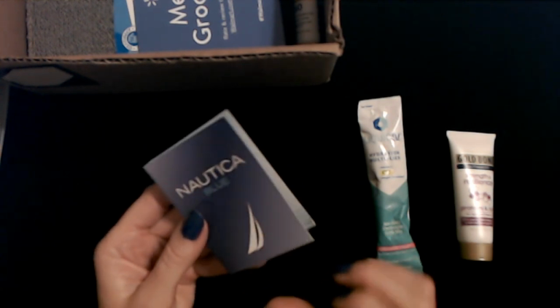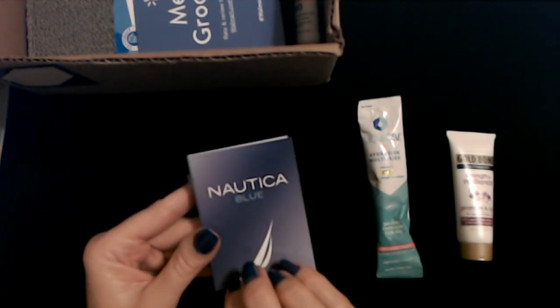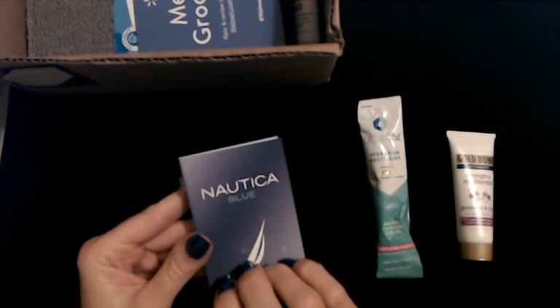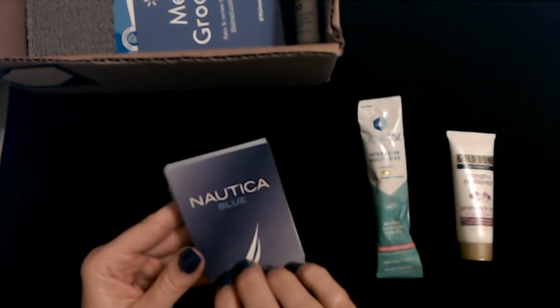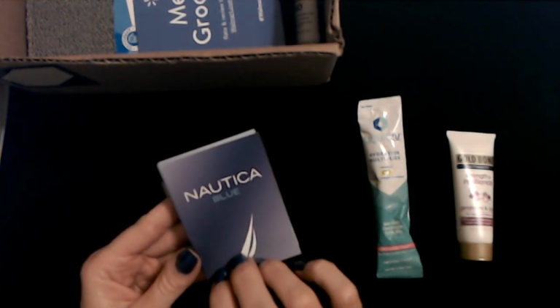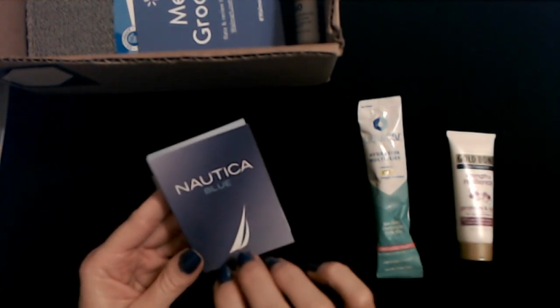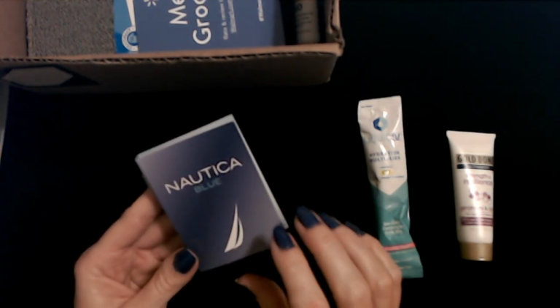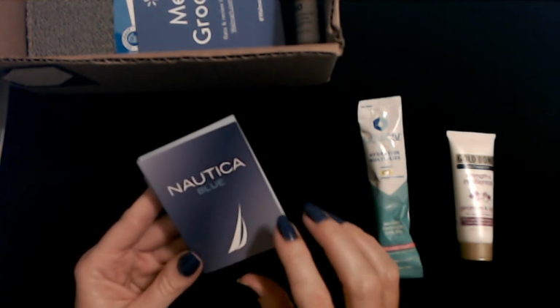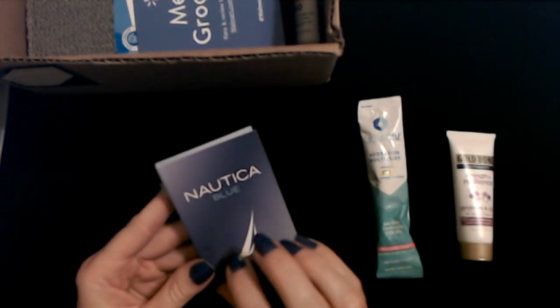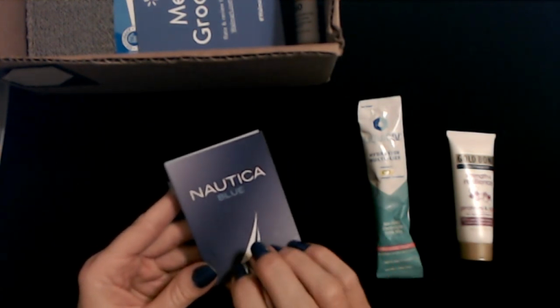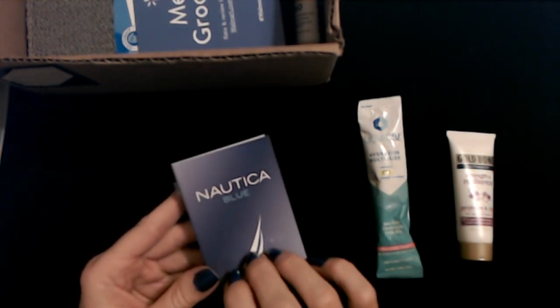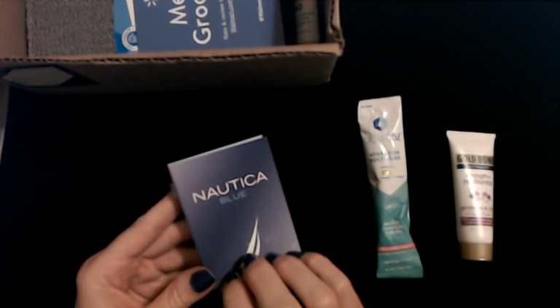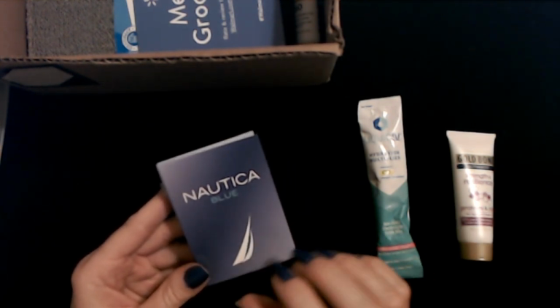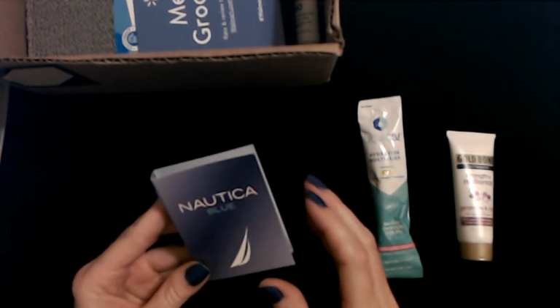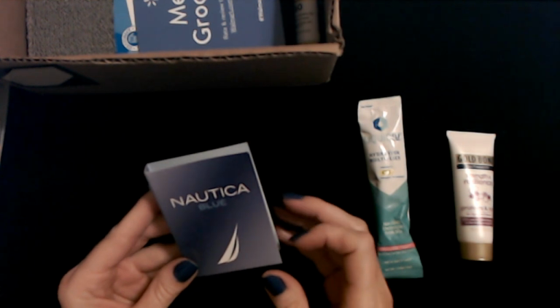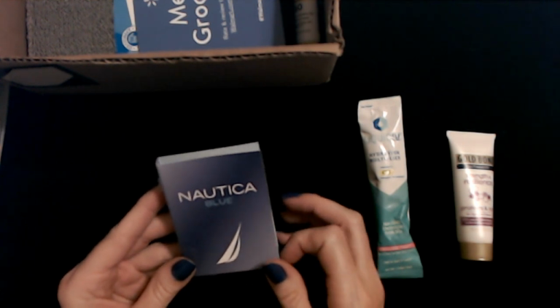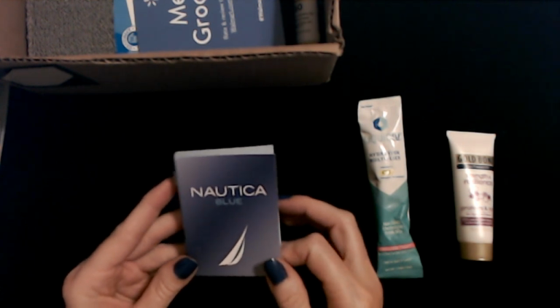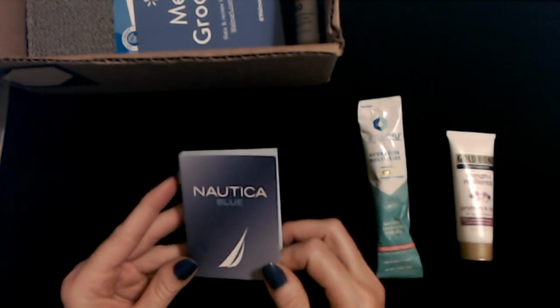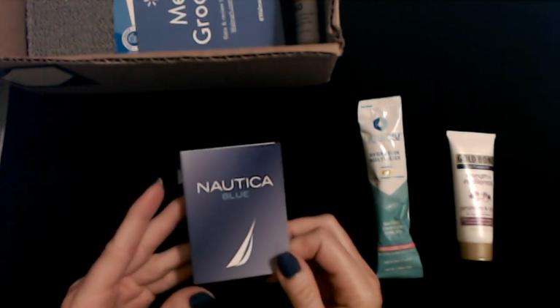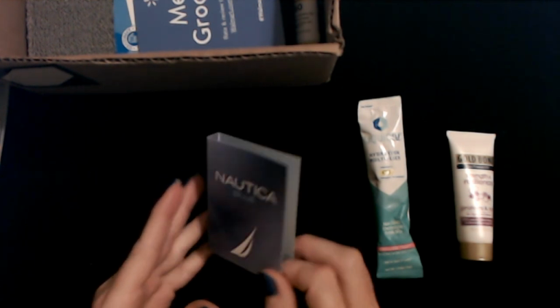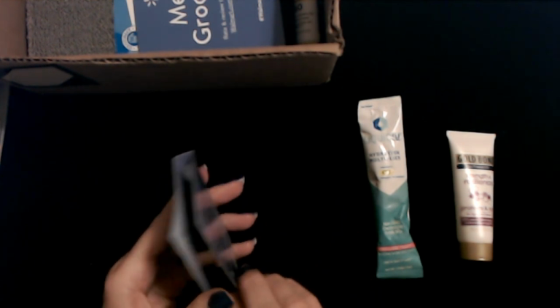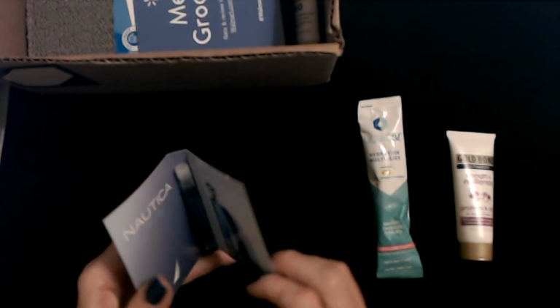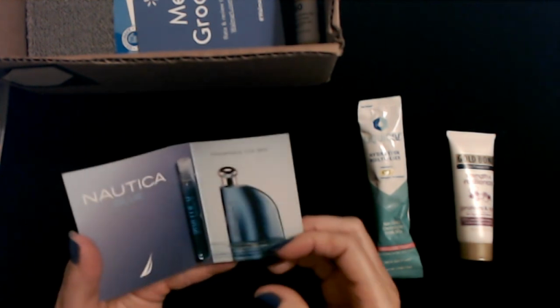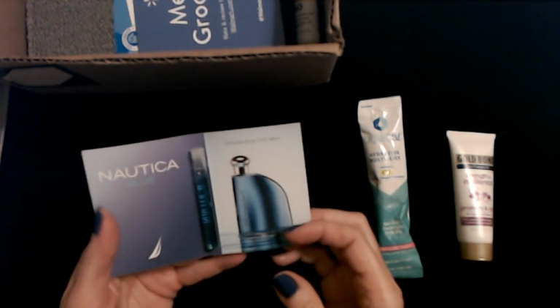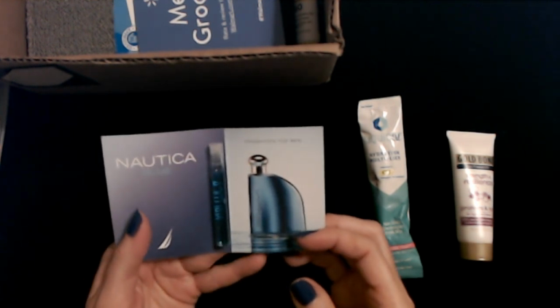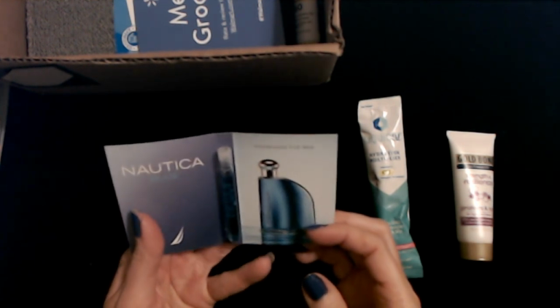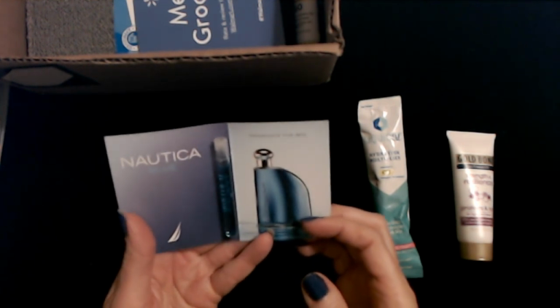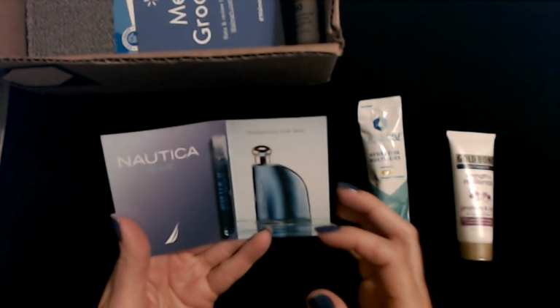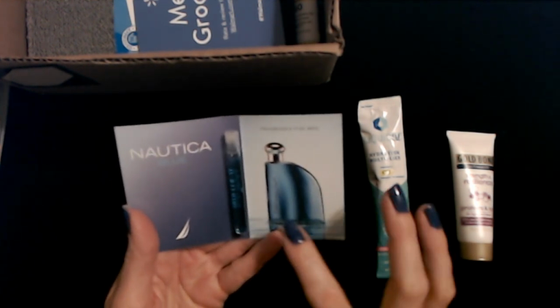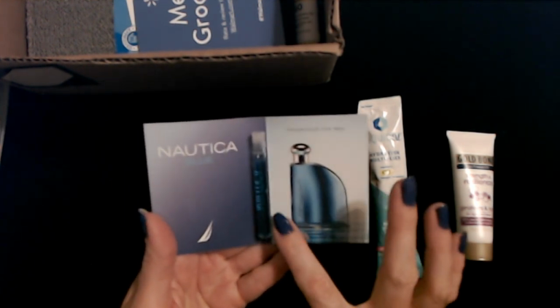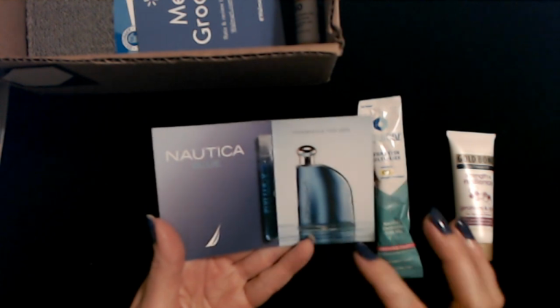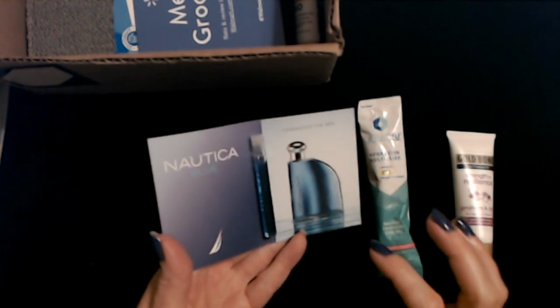We have some smell good — it's Nautica Blue. We're getting fancy. Nautica Blue fragrance for men.